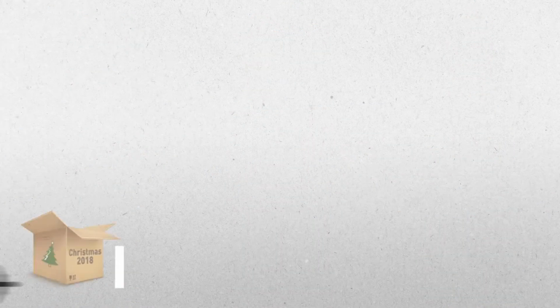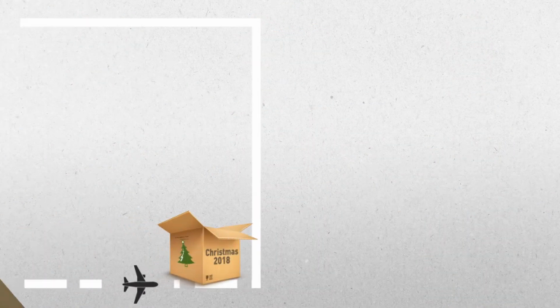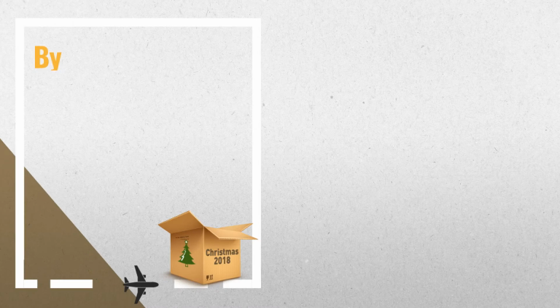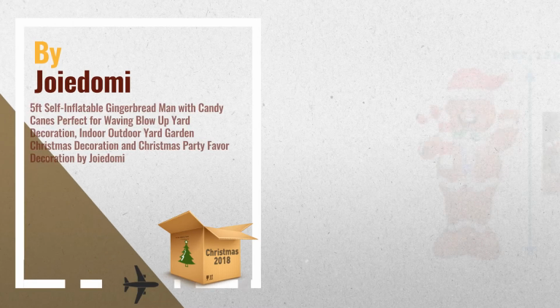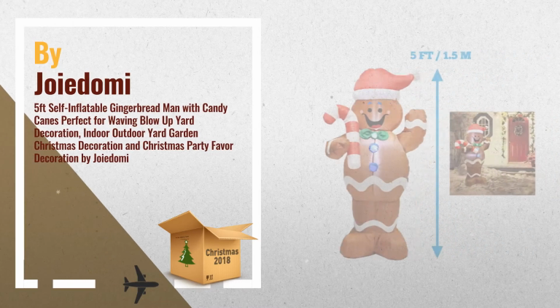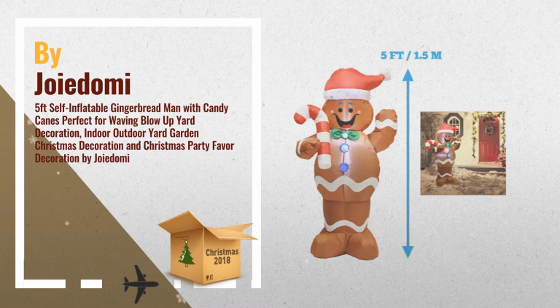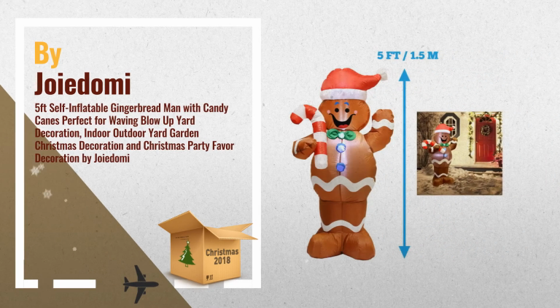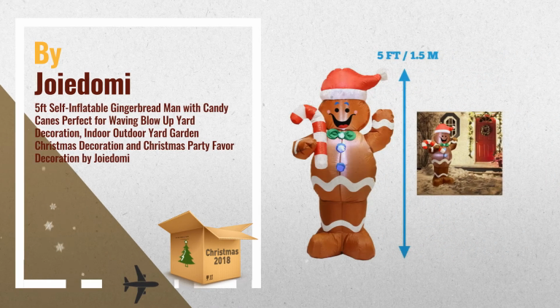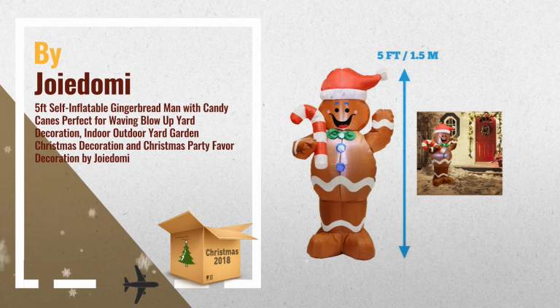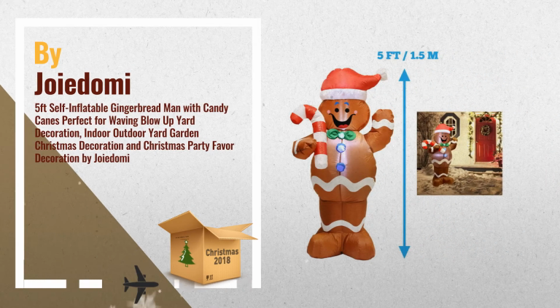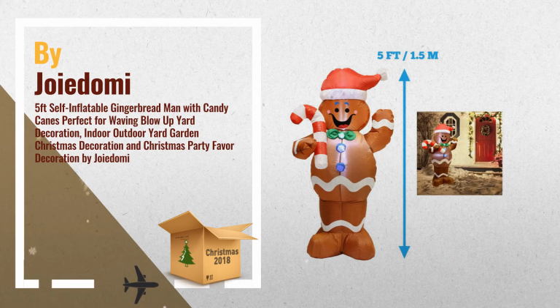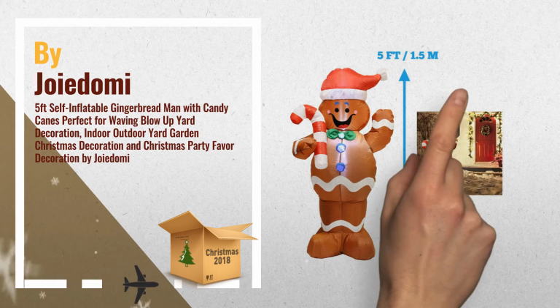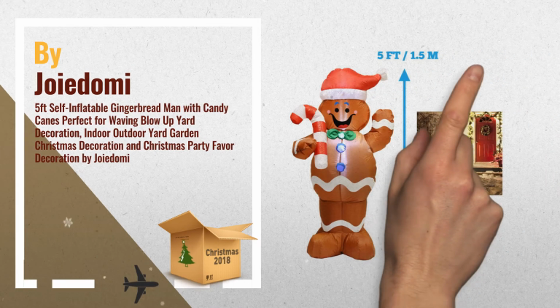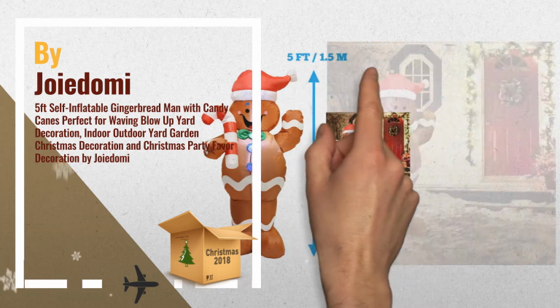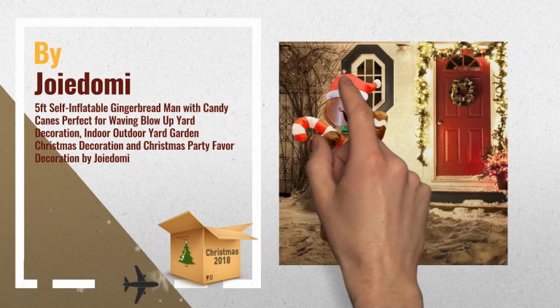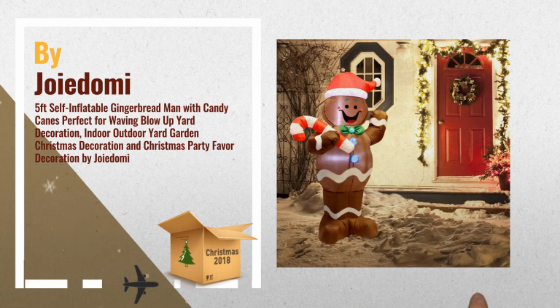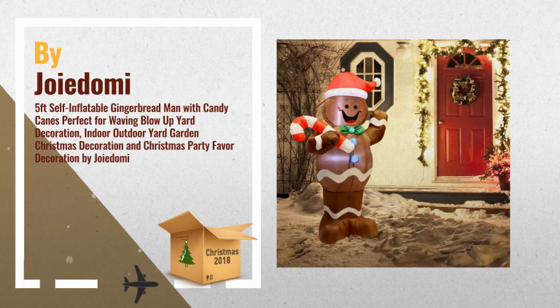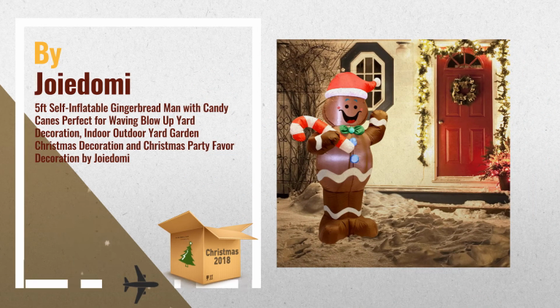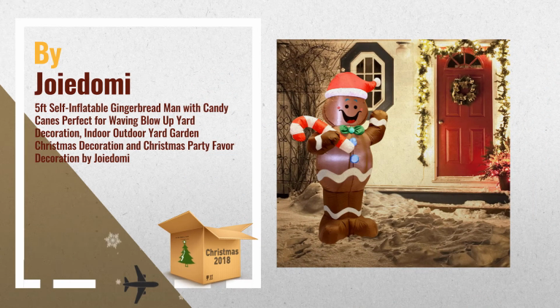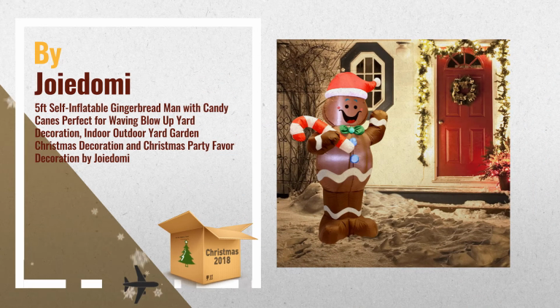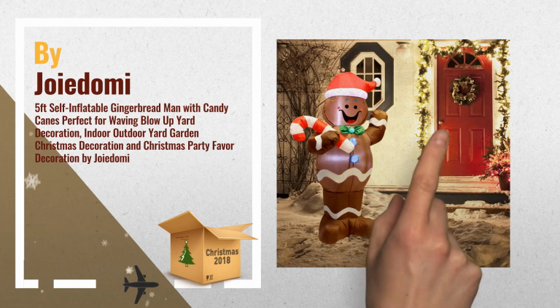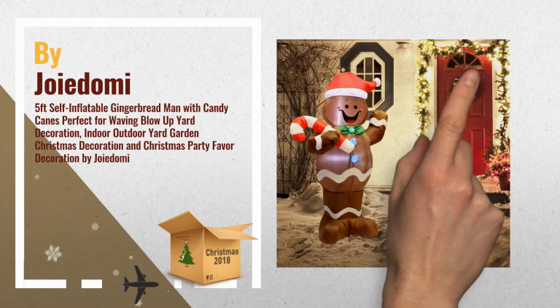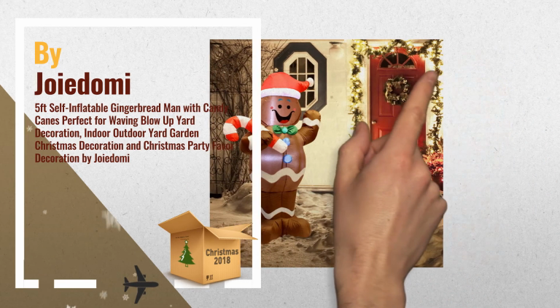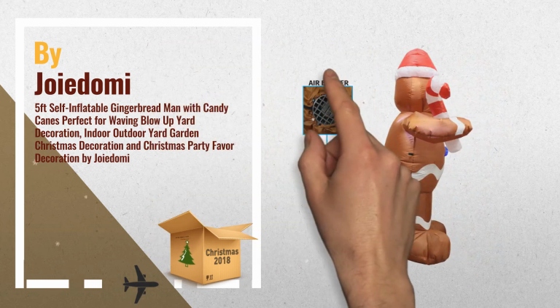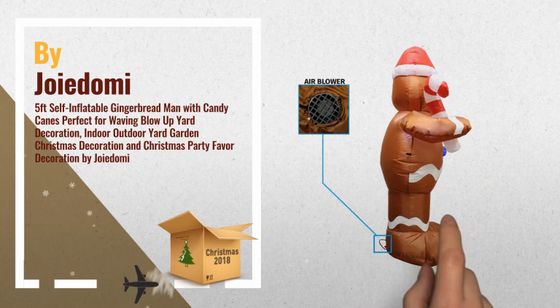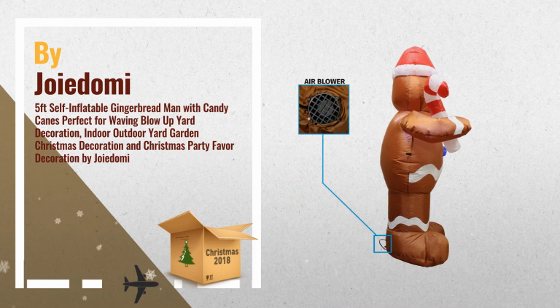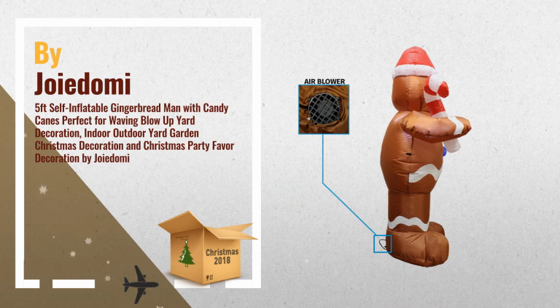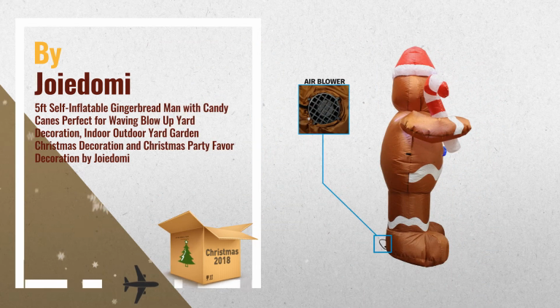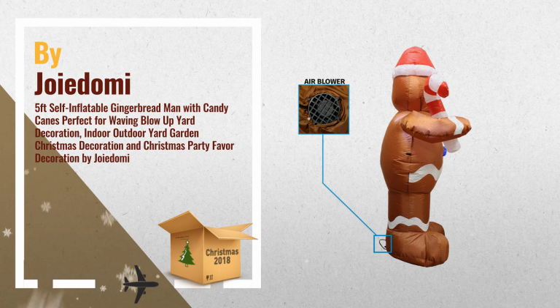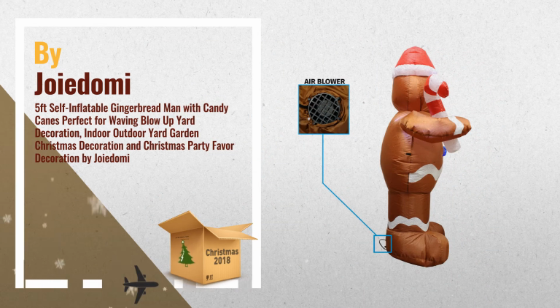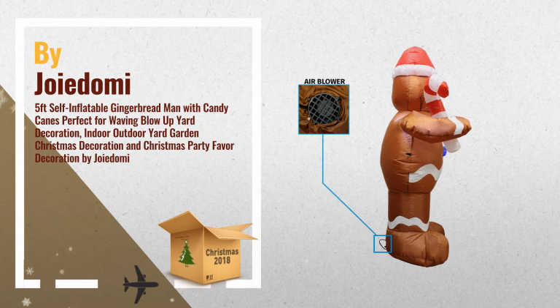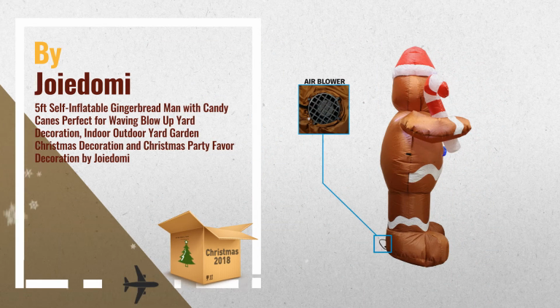Number 1: LED Light Up Giant Christmas Gingerbread Man Inflatable. Includes a 5-foot inflatable gingerbread man with a fixed sandbag, 2 fasten ropes, 4 ground stakes, and a plug with oil certification, by Joidami.